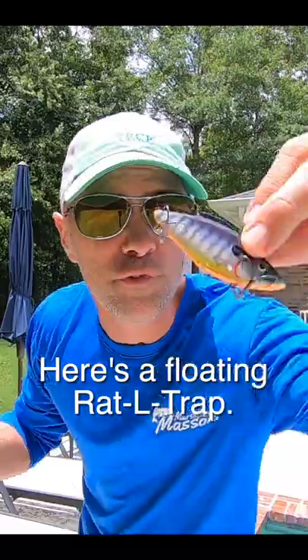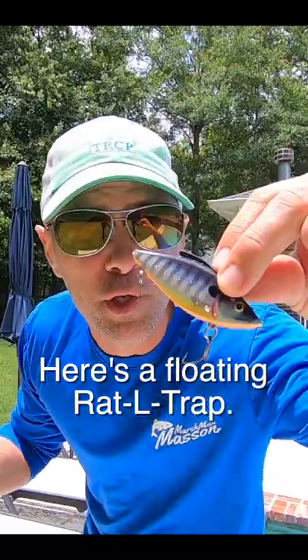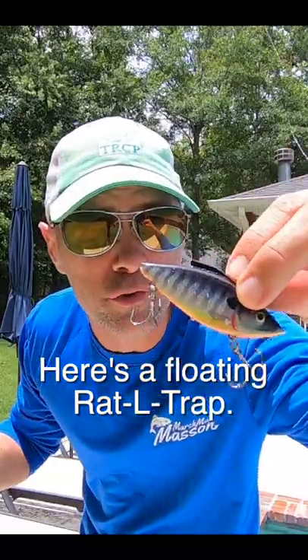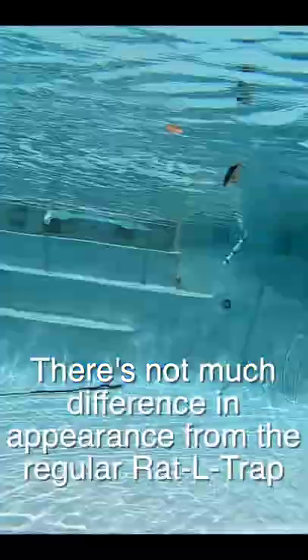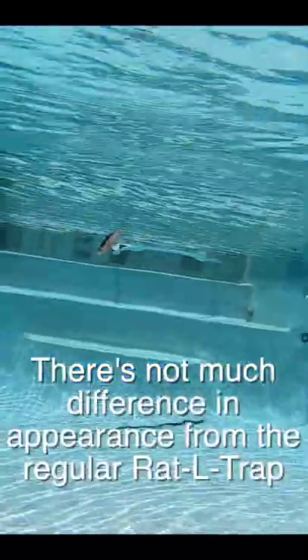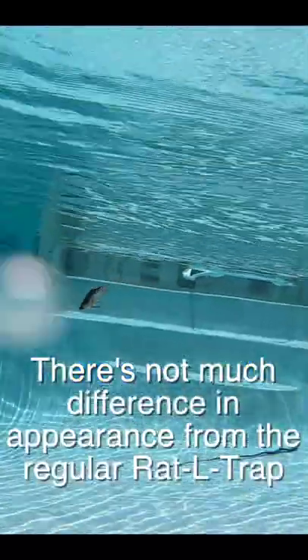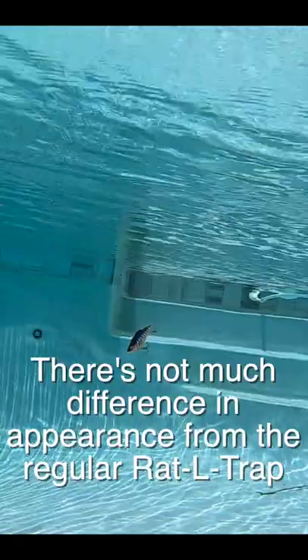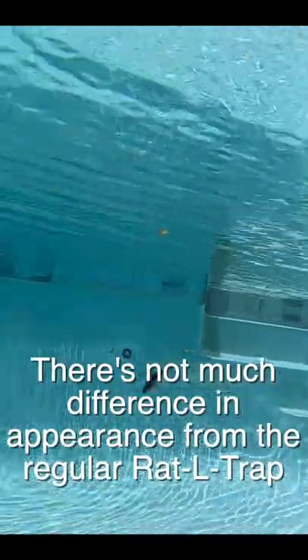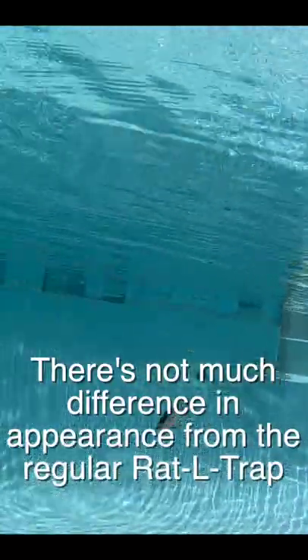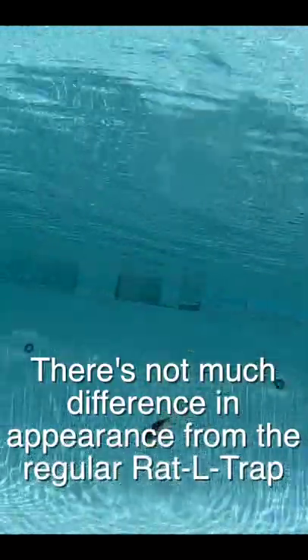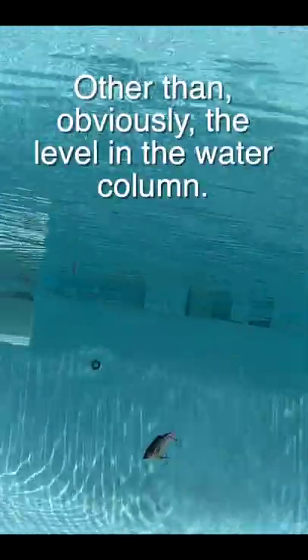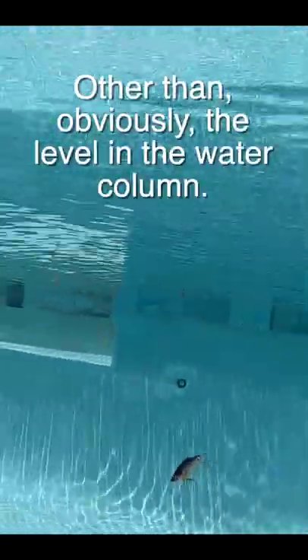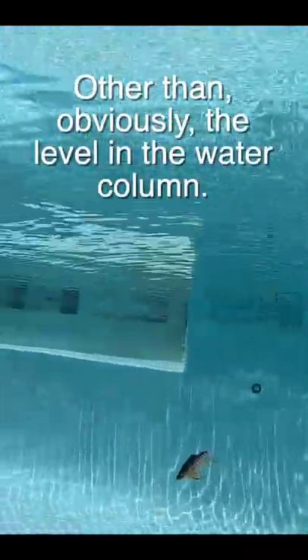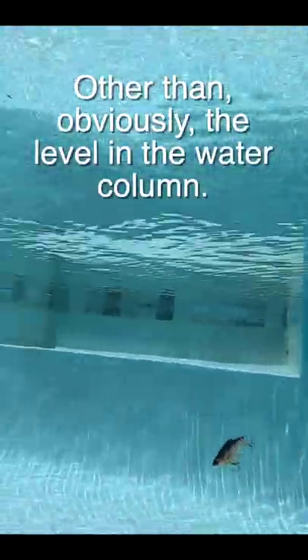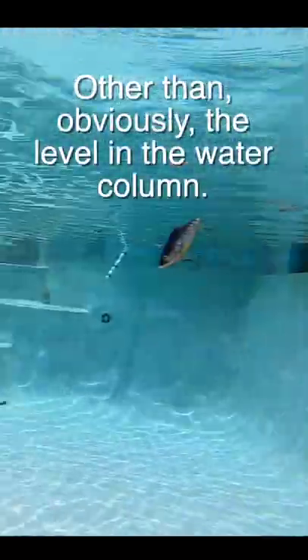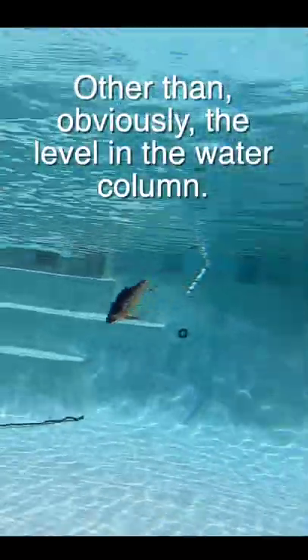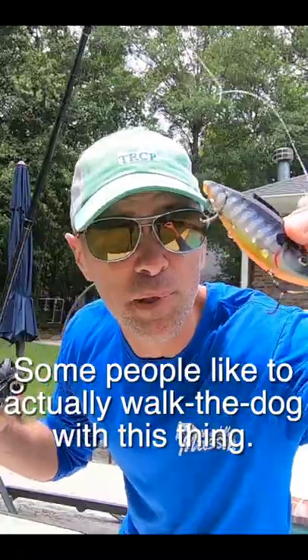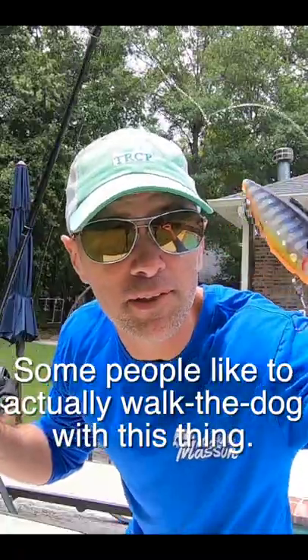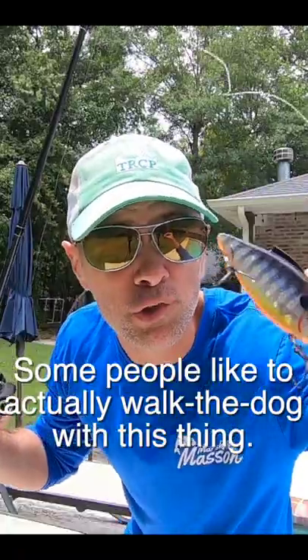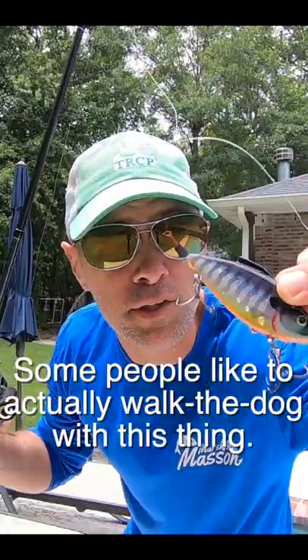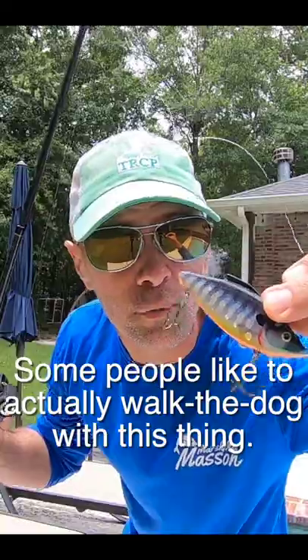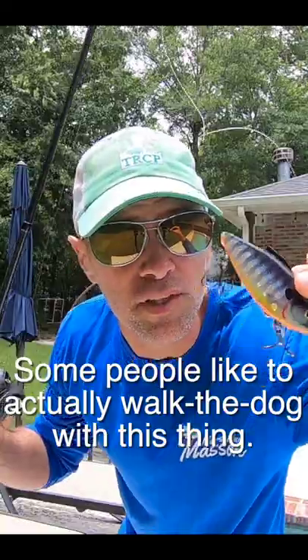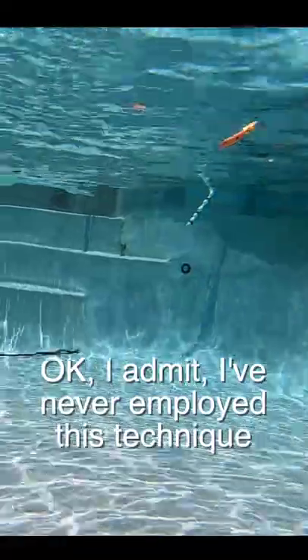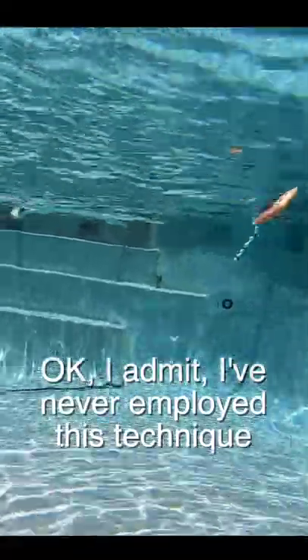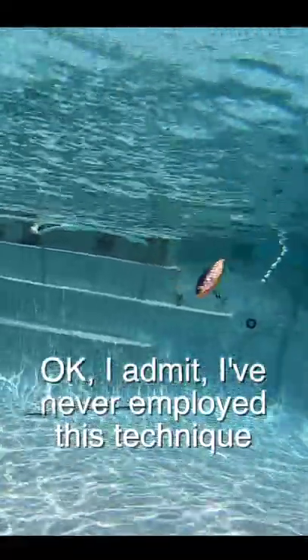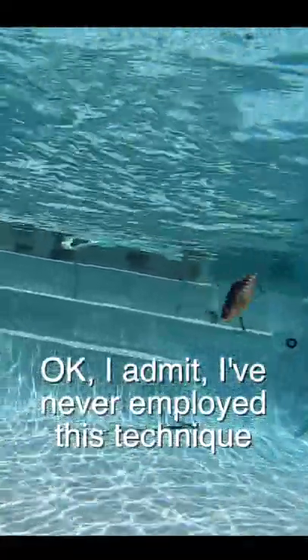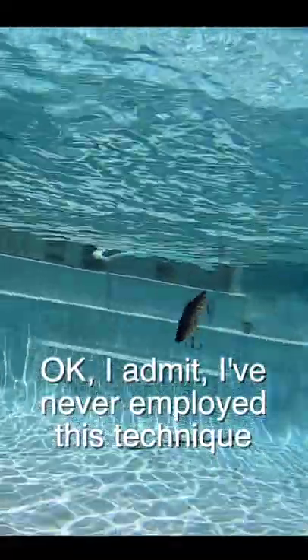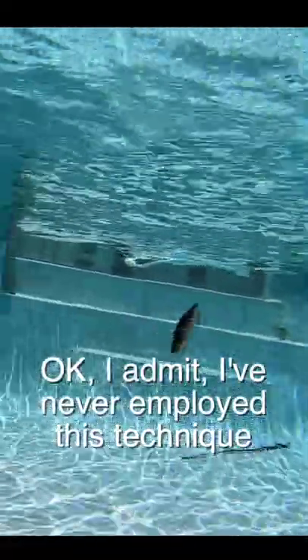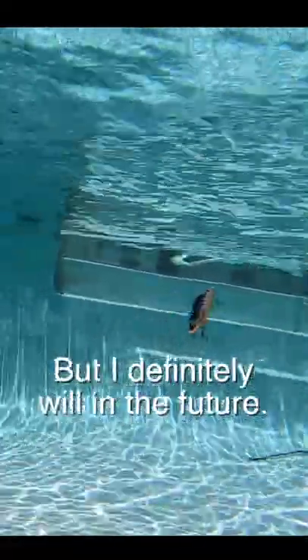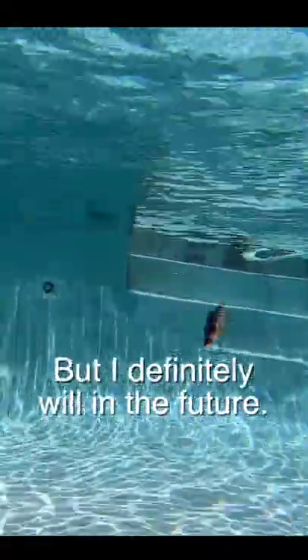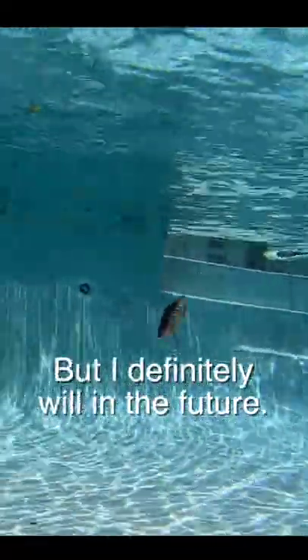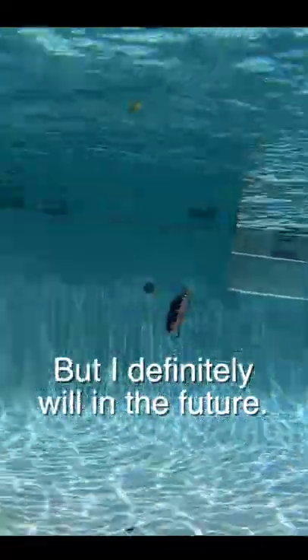Here's a floating rattle trap. There's not much difference in appearance from the regular rattle trap, other than obviously the level of the water column. Some people like to actually walk the dog with this thing. I admit I've never employed this technique, but I definitely will in the future.